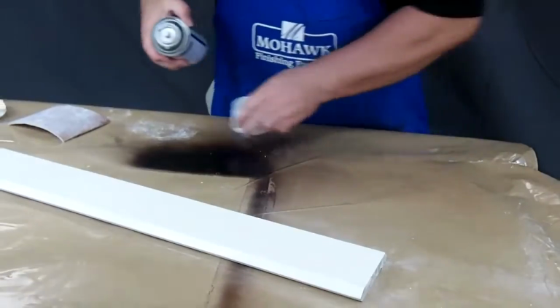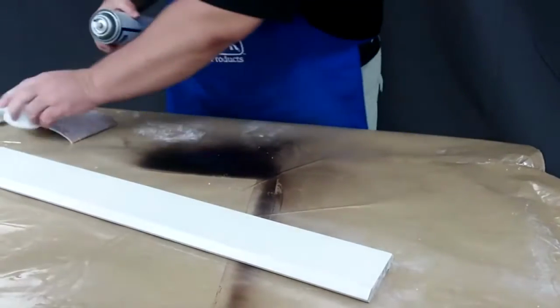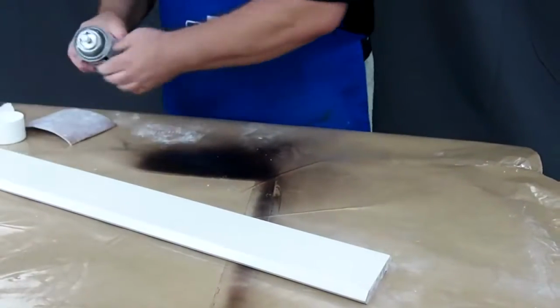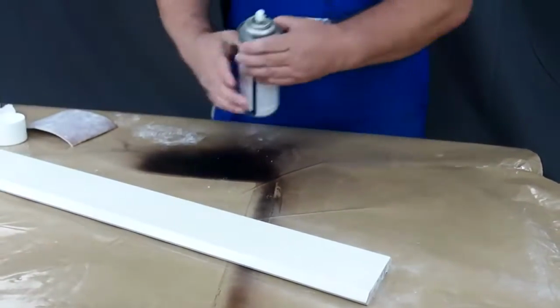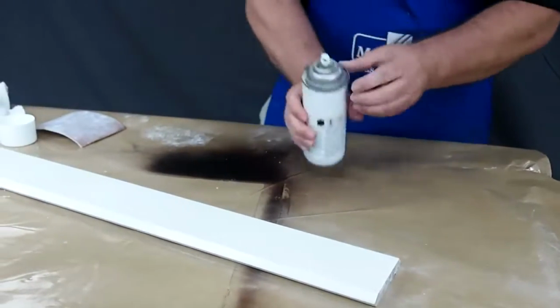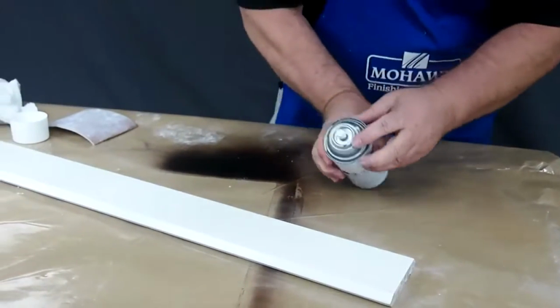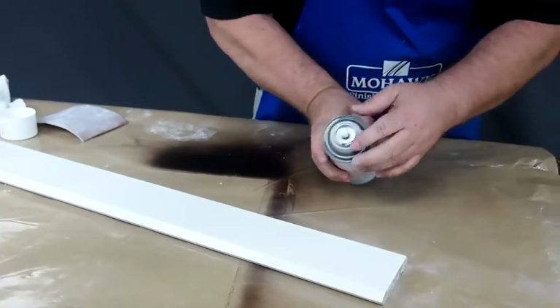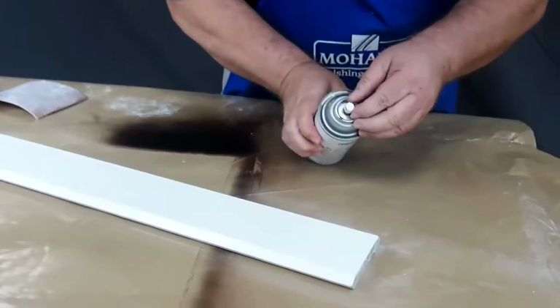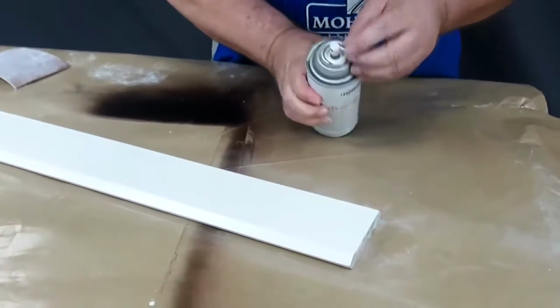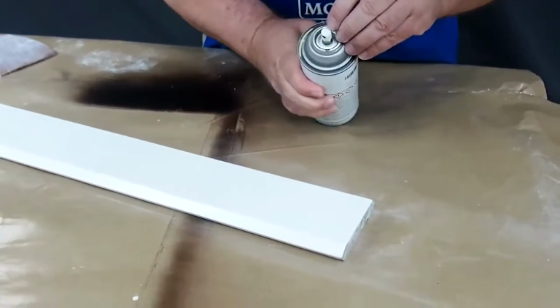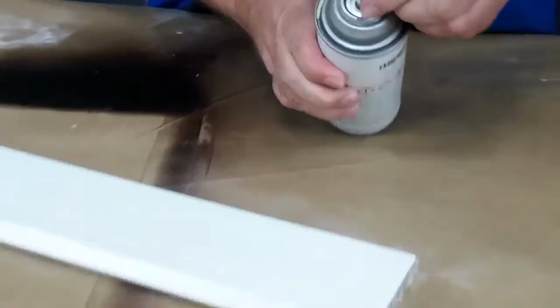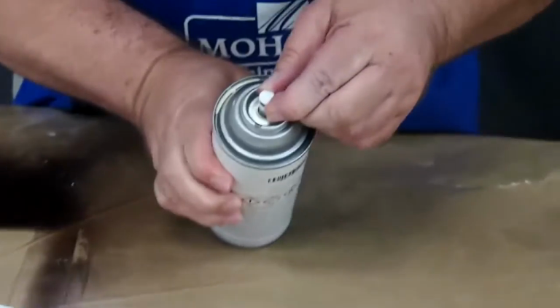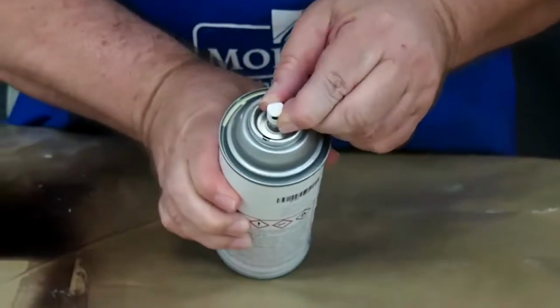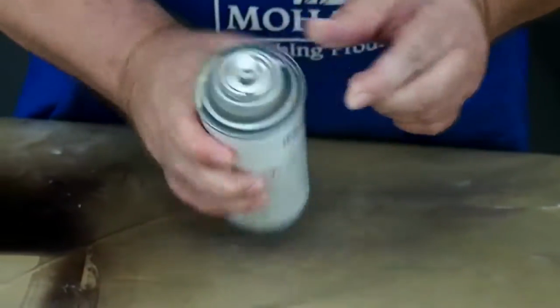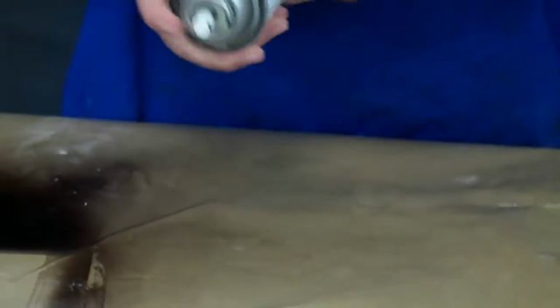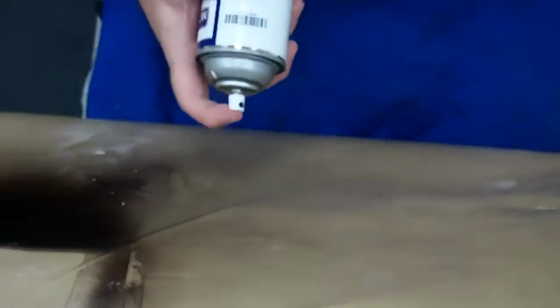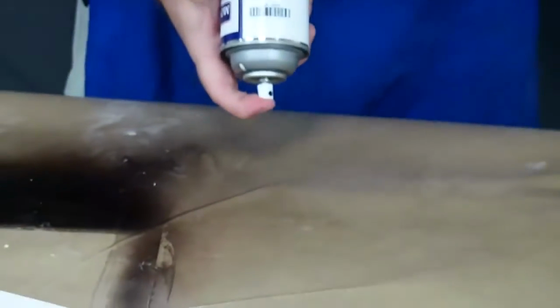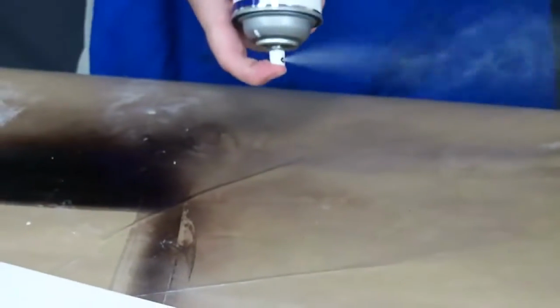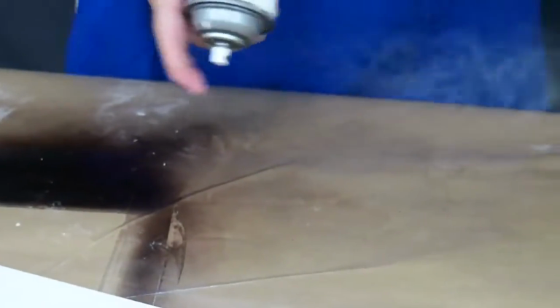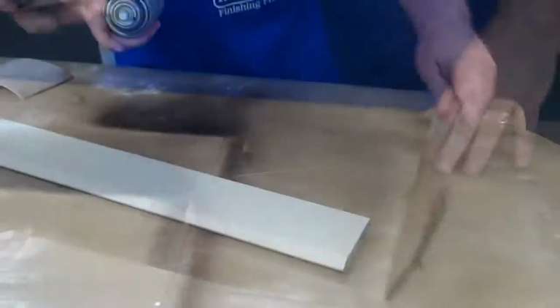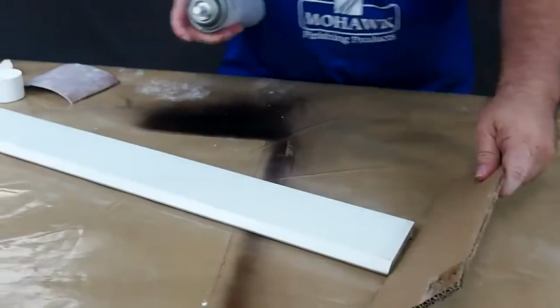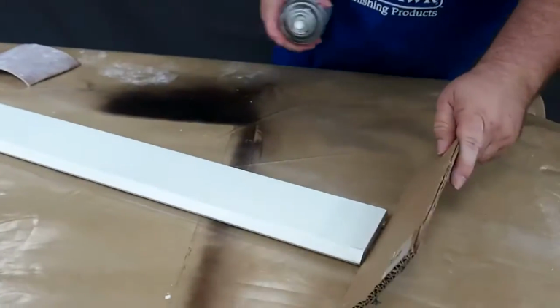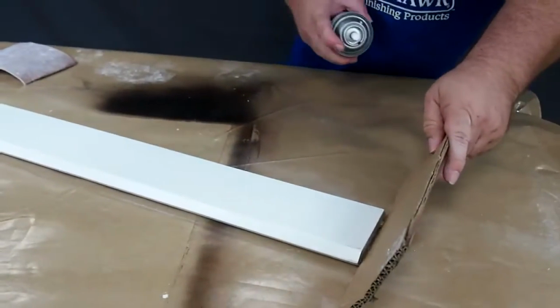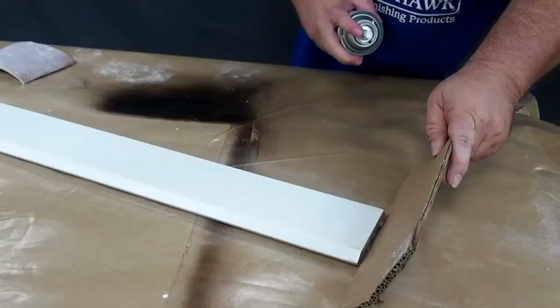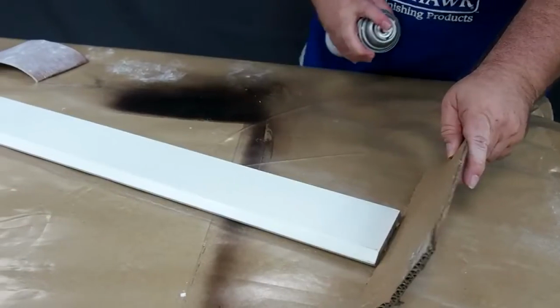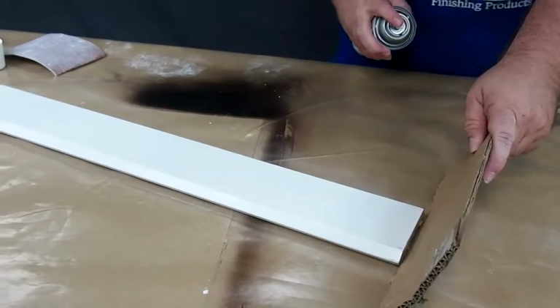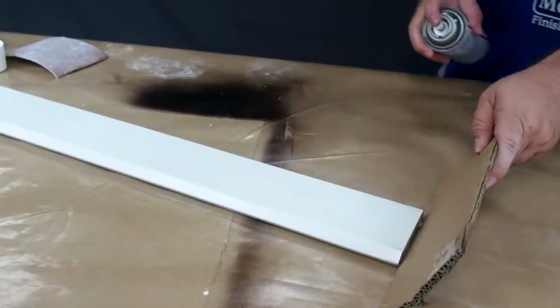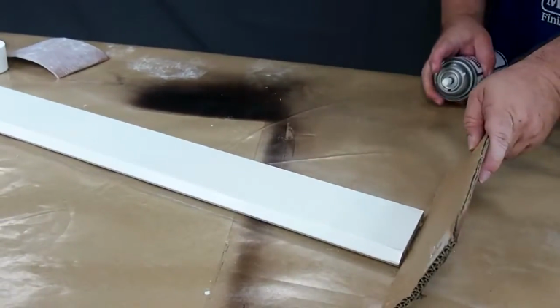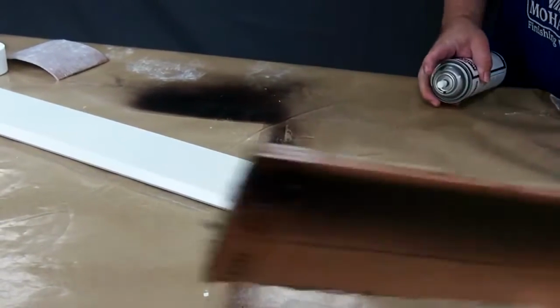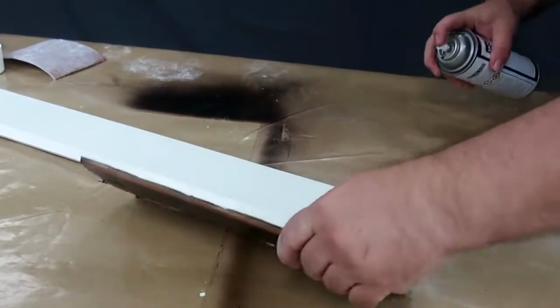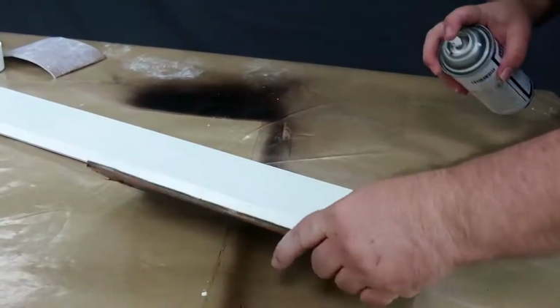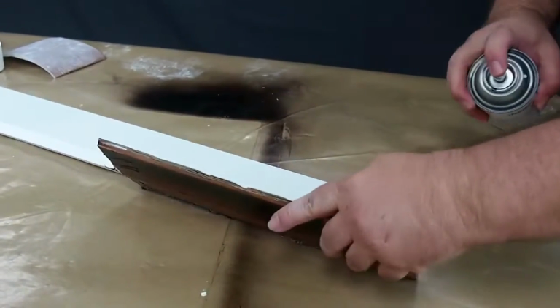For best results, line up the black mark with the spray nozzle of the can. Then turn the can upside down and give it a few sprays to make sure that the nozzle is clear before applying your paint to your product.